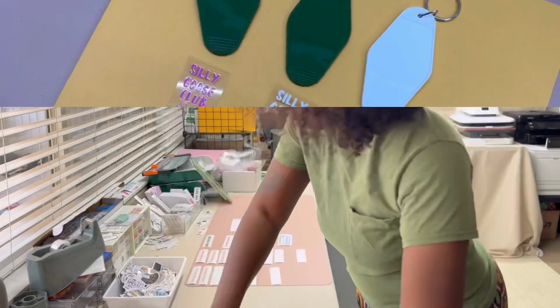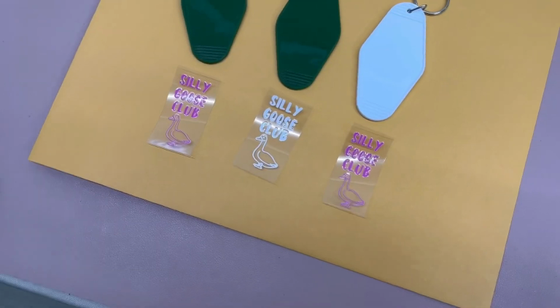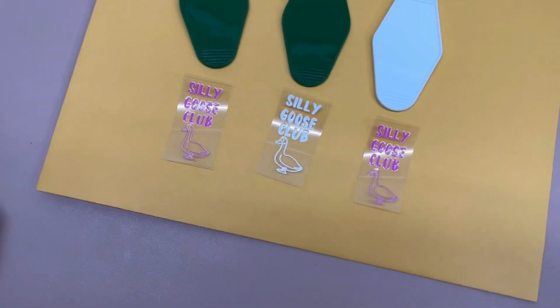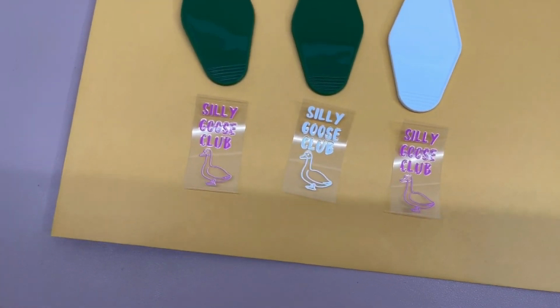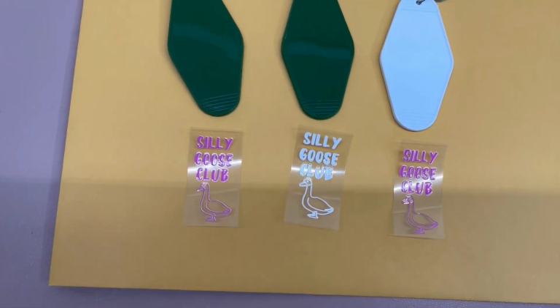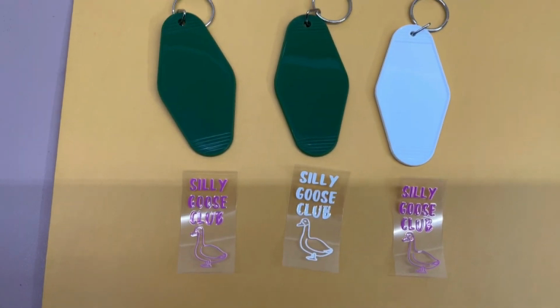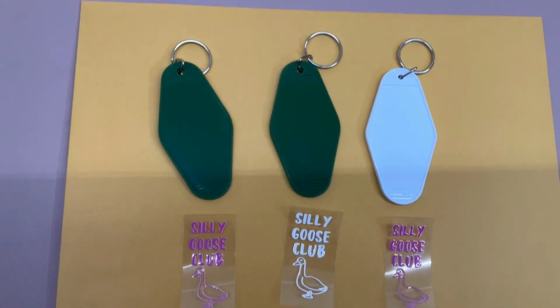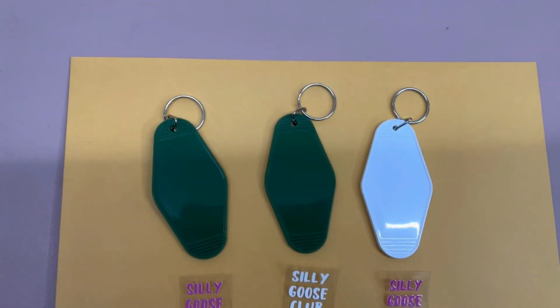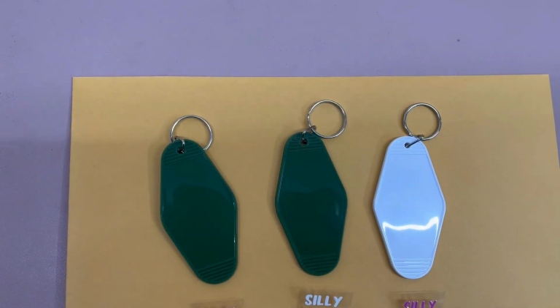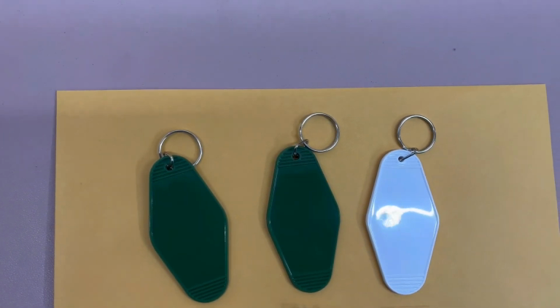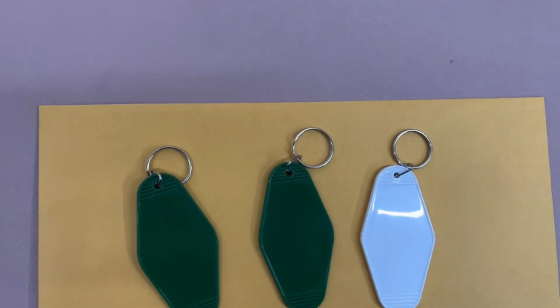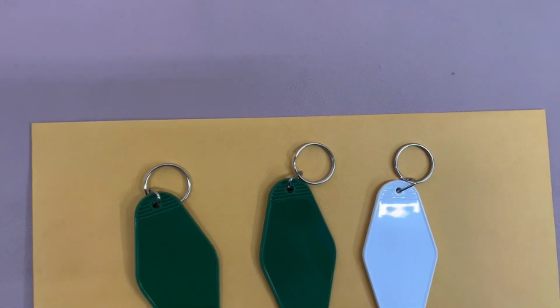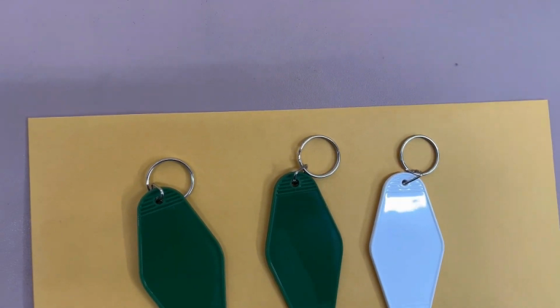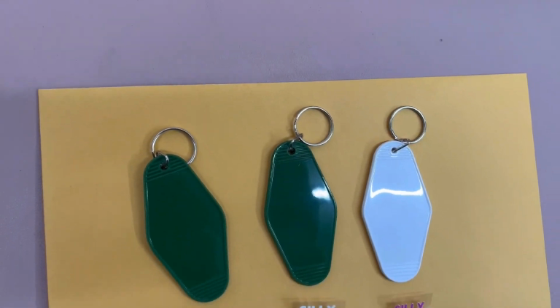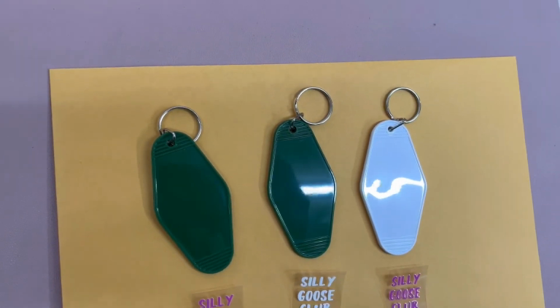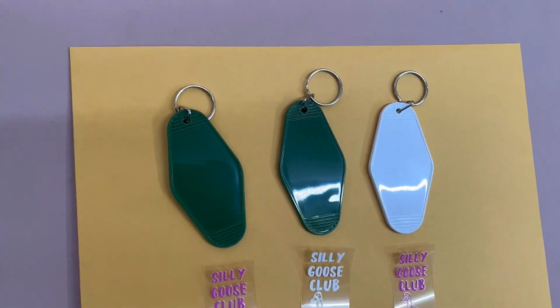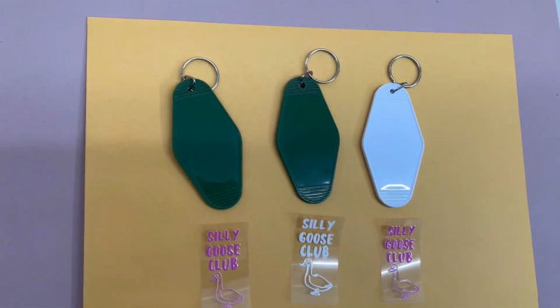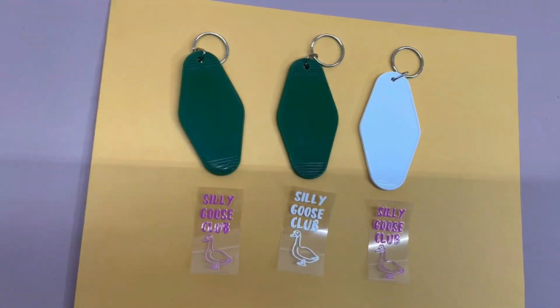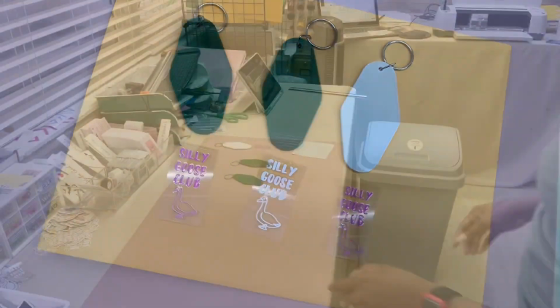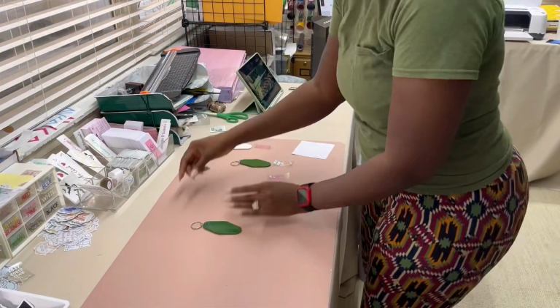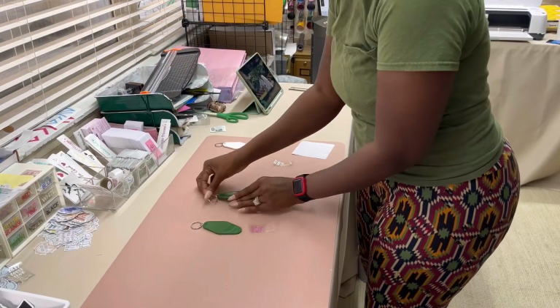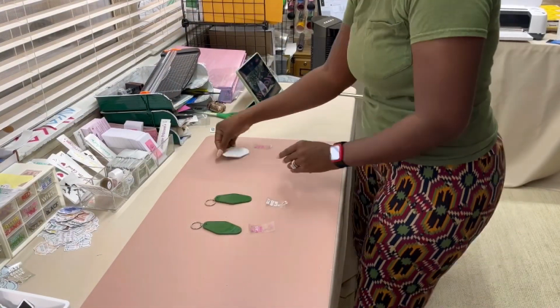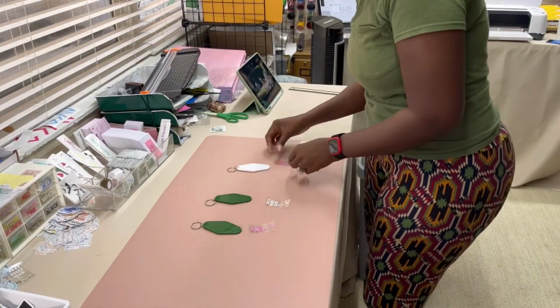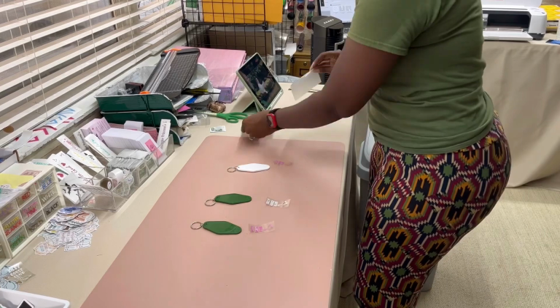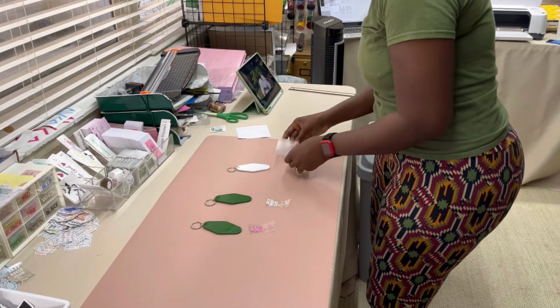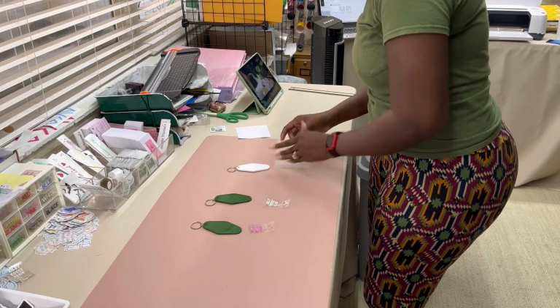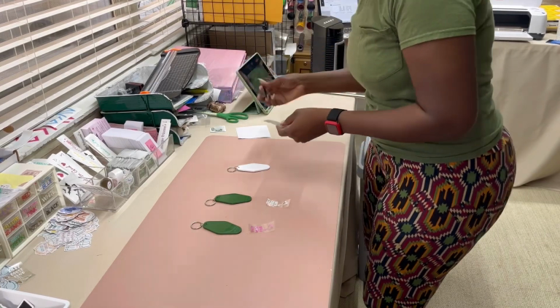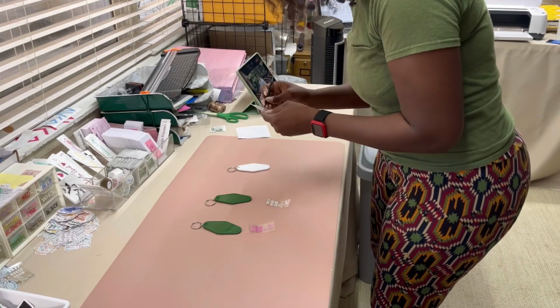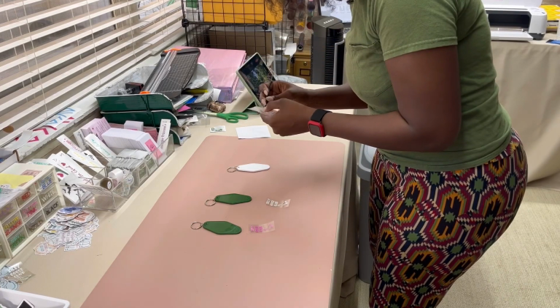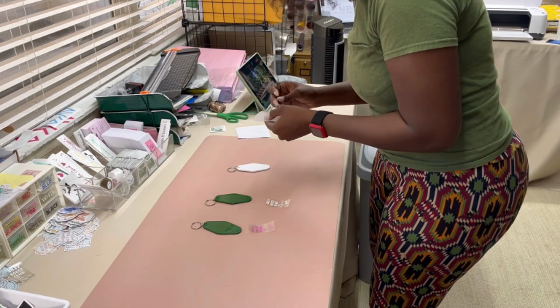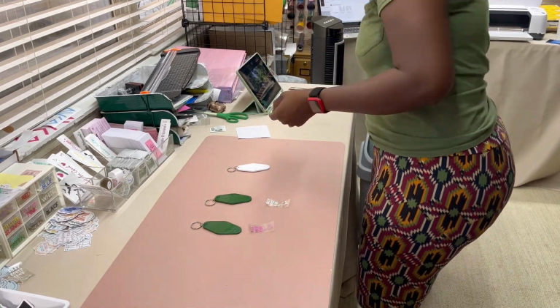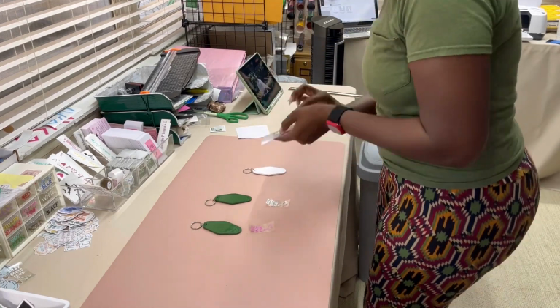Next I am moving on to making my keychains. Today I have three of my silly goose keychains, and this design is one of my best sellers so I make it quite often. I have two green keychains and one white keychain today.